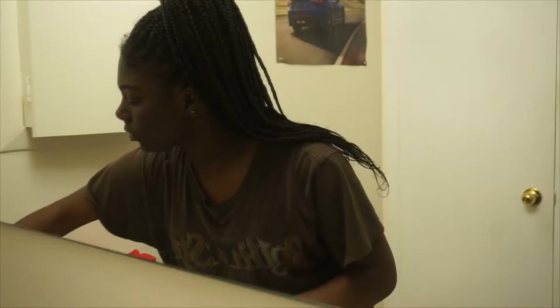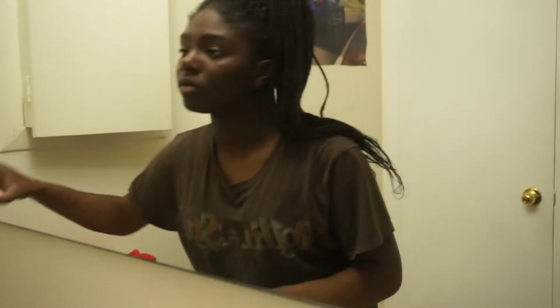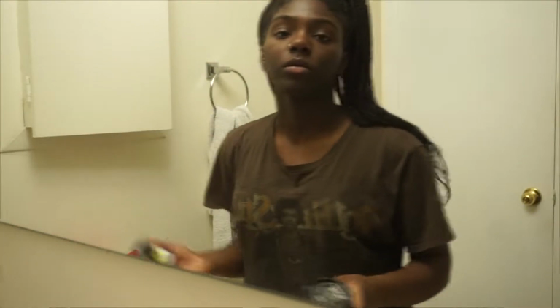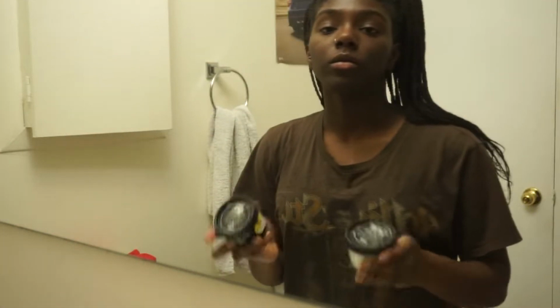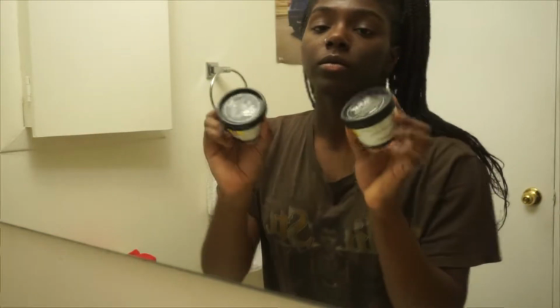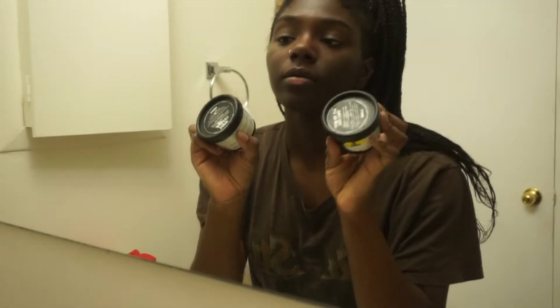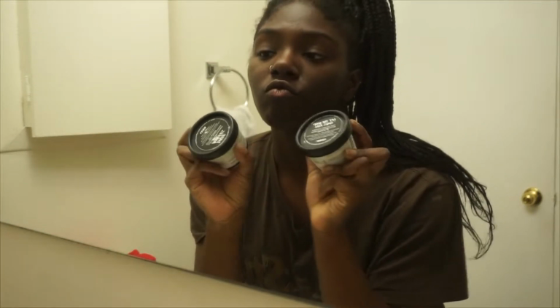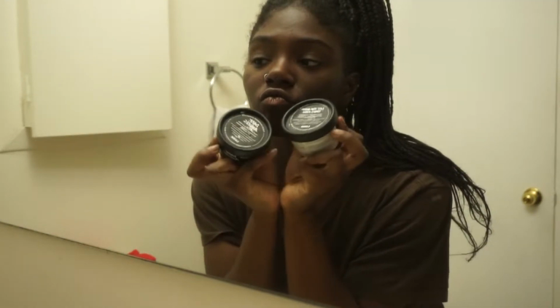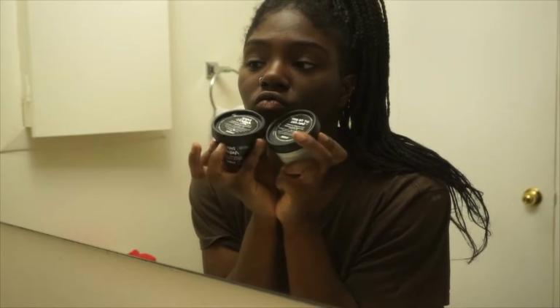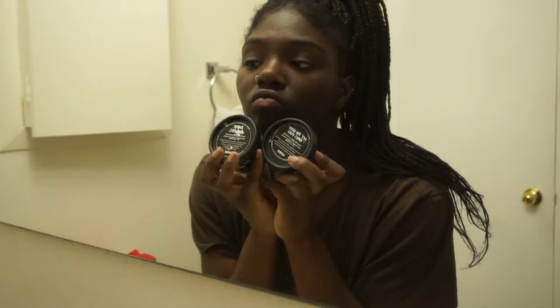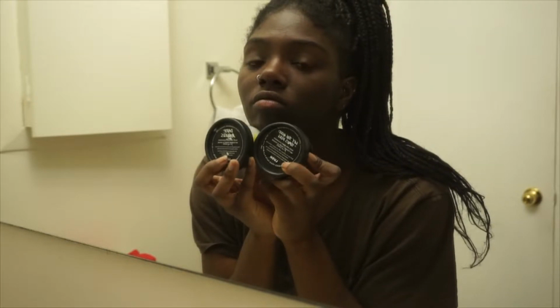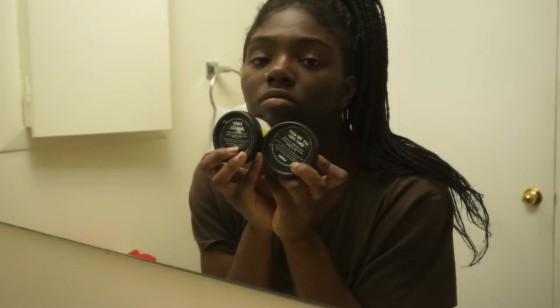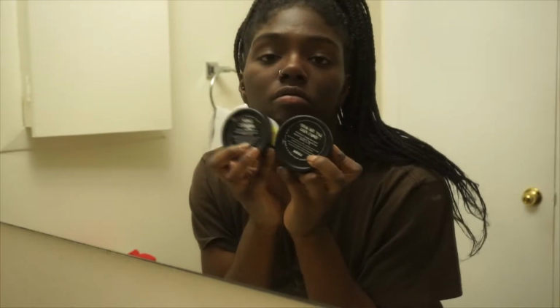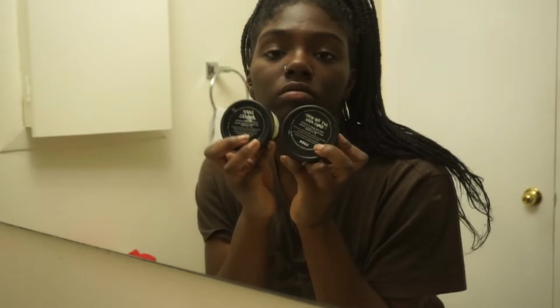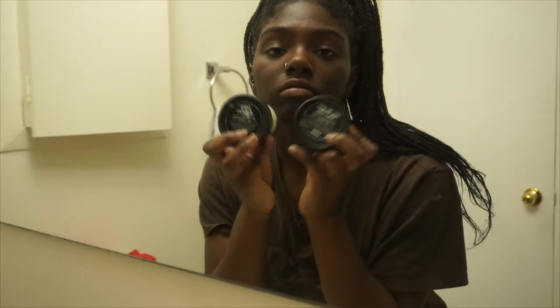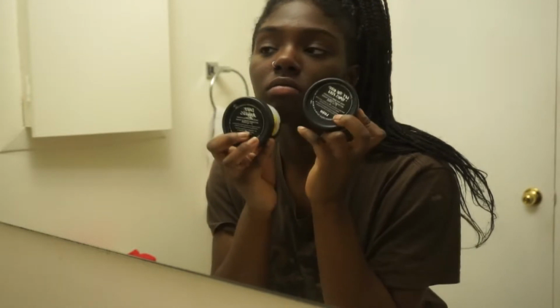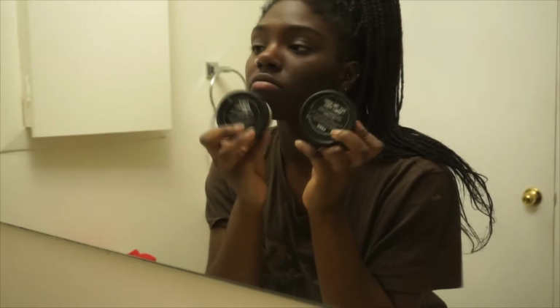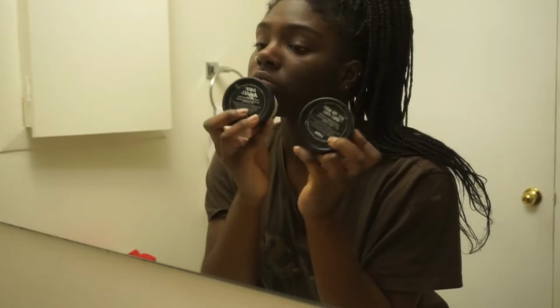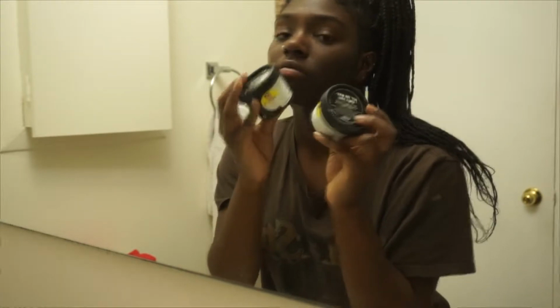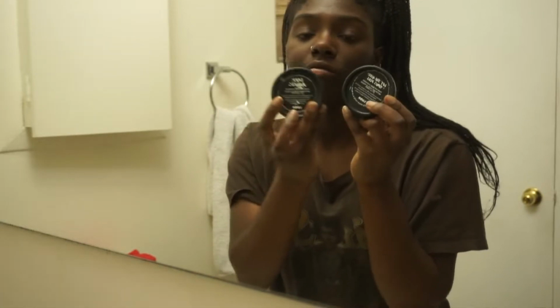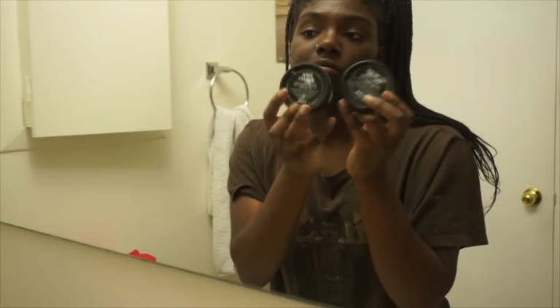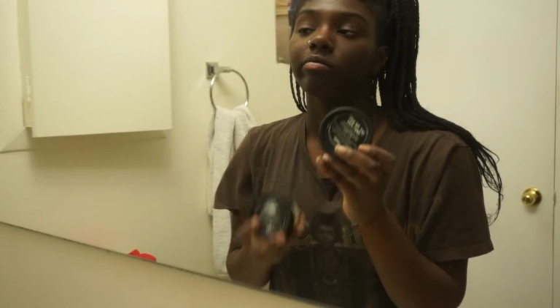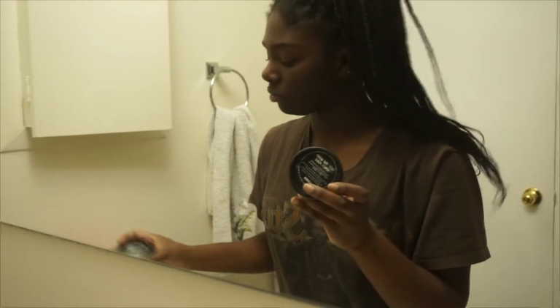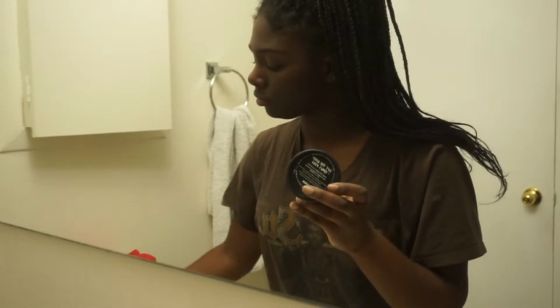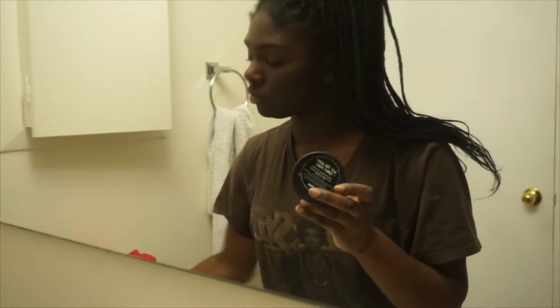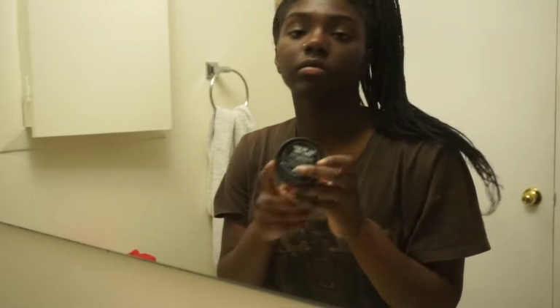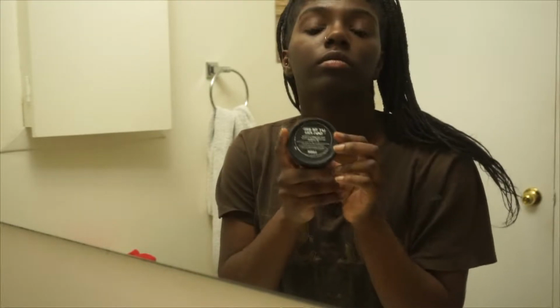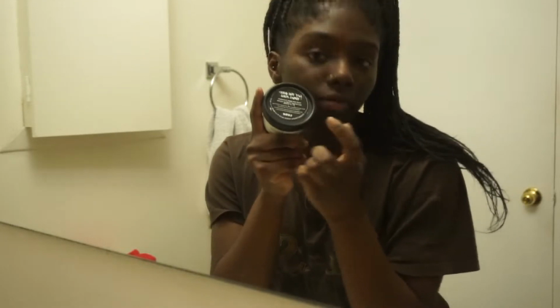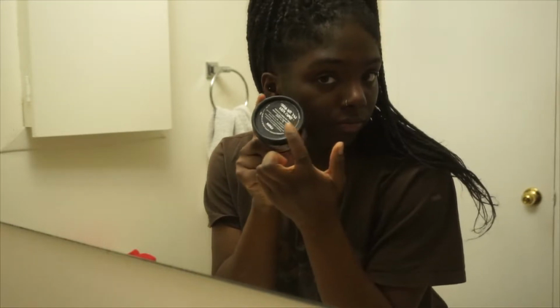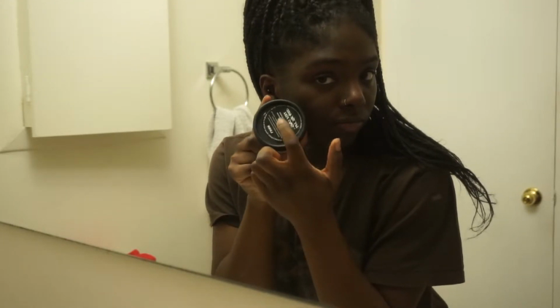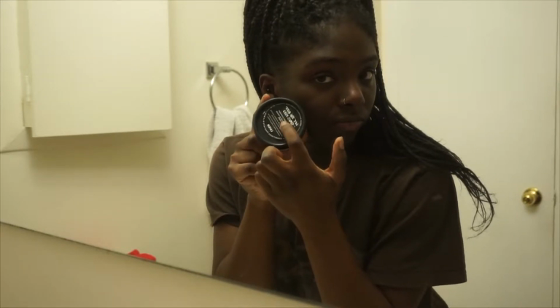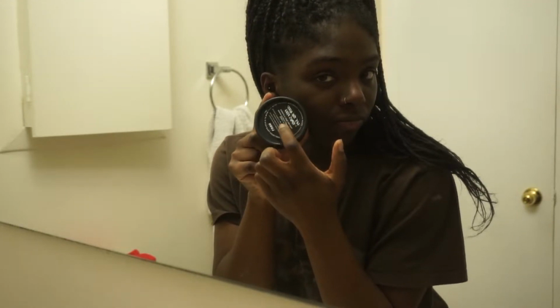I have two cleansers I like to use: Dark Angels and Let The Good Times Roll. I use Let The Good Times Roll a lot more just because it is more hydrating than Dark Angels. It is absolutely my favorite.